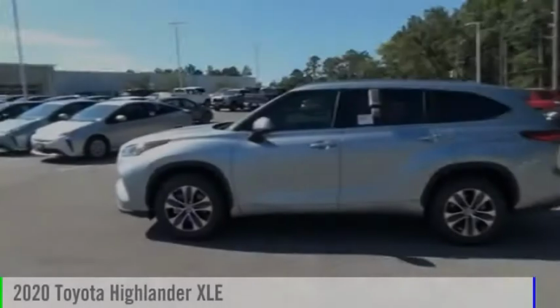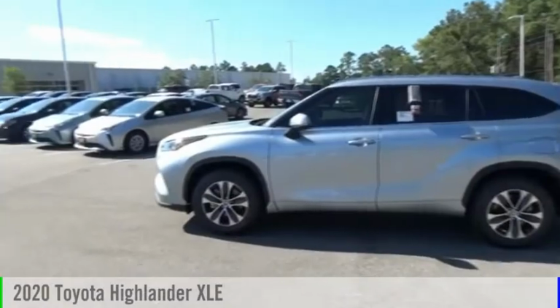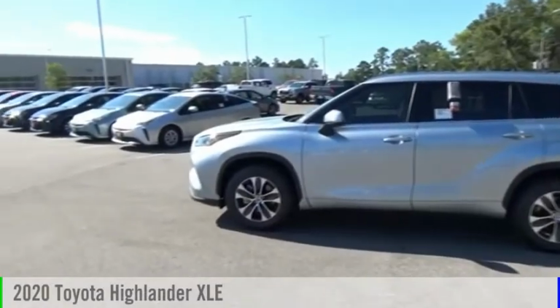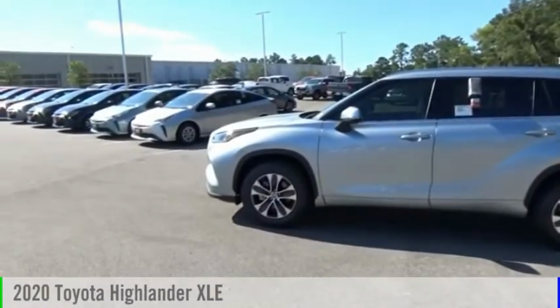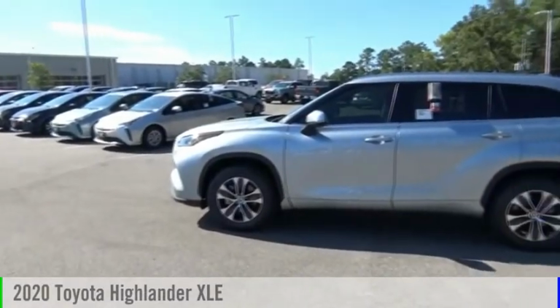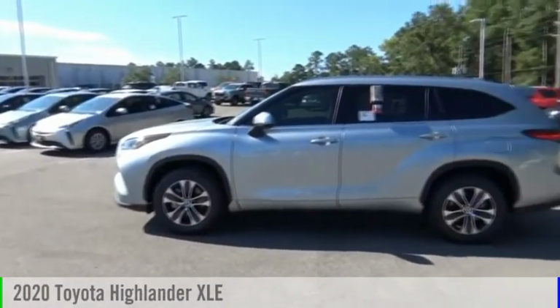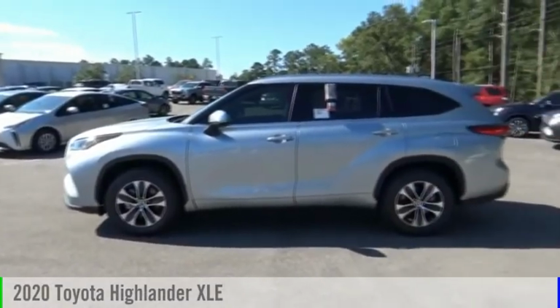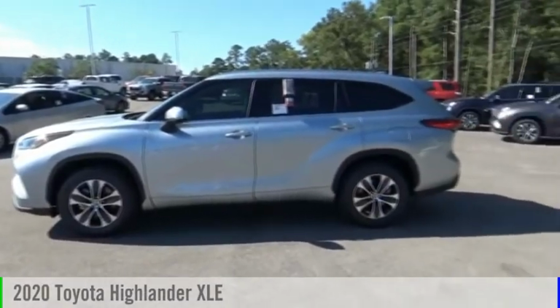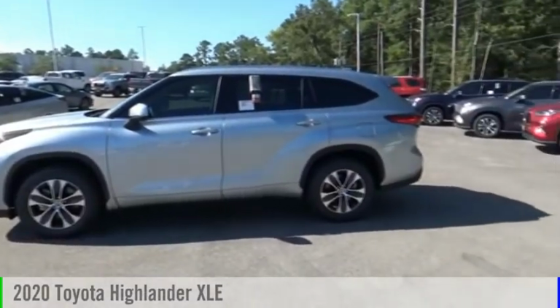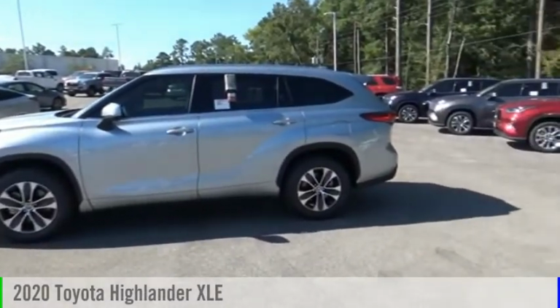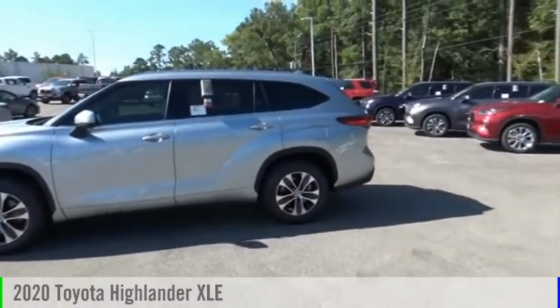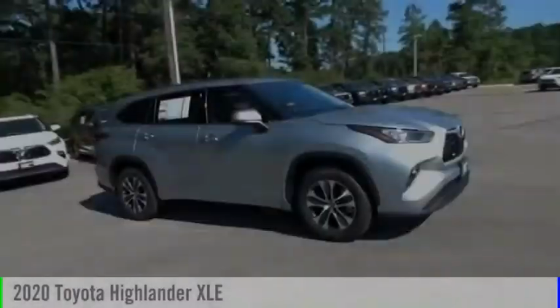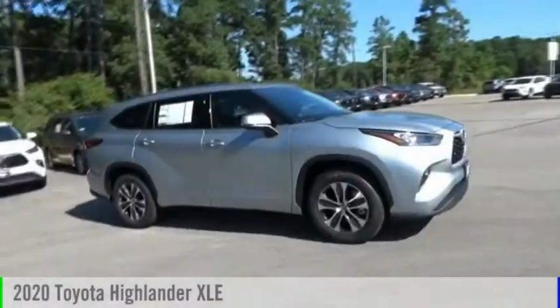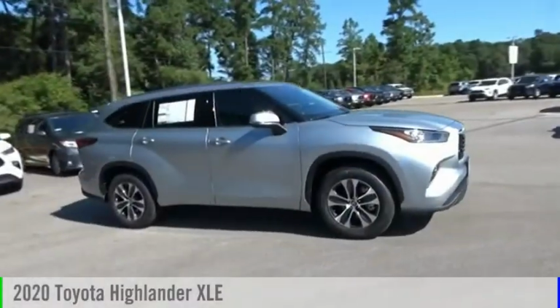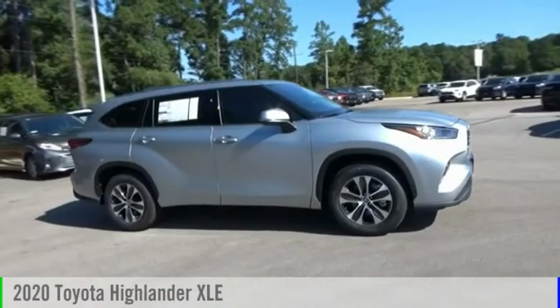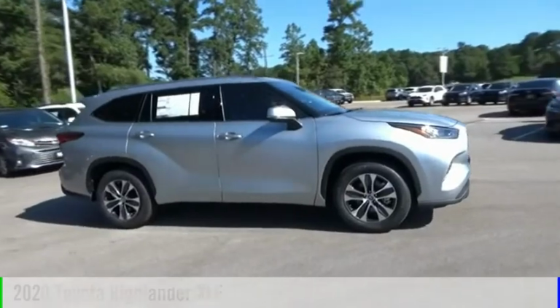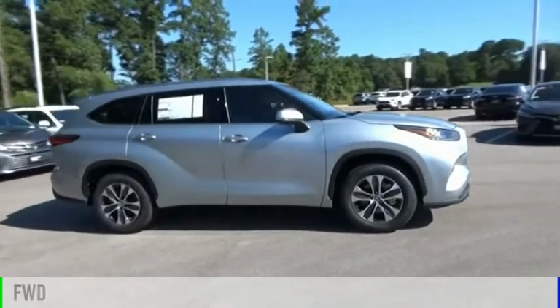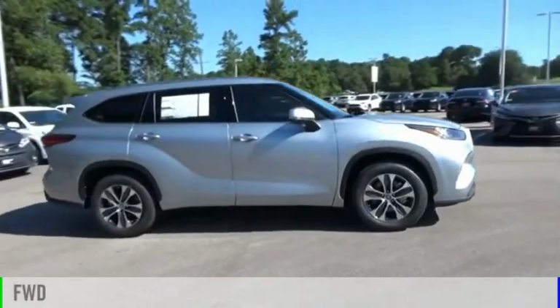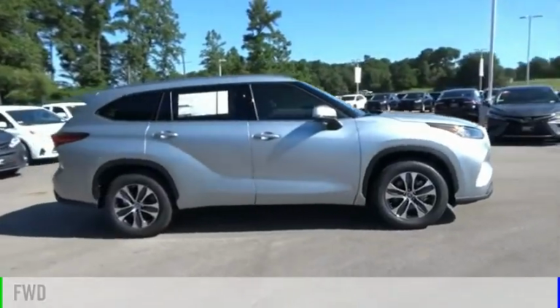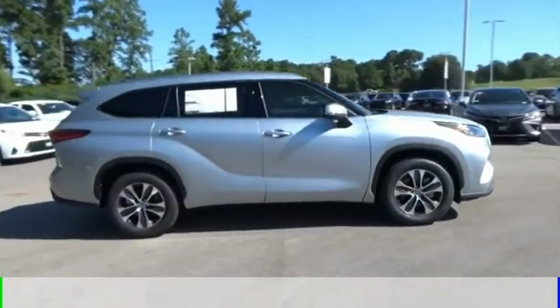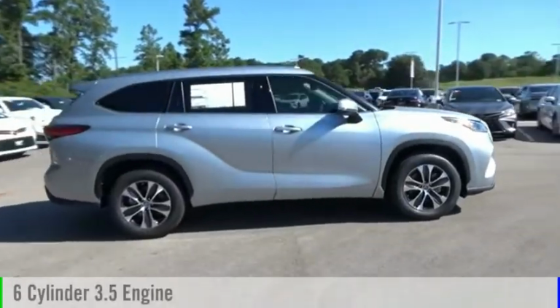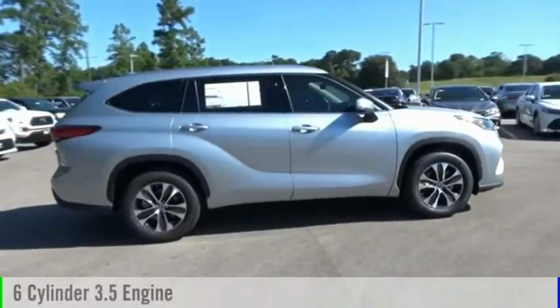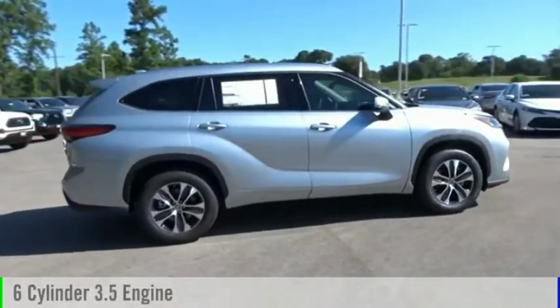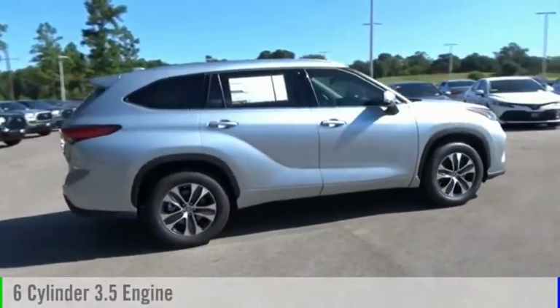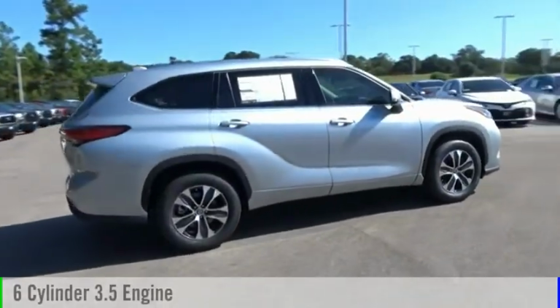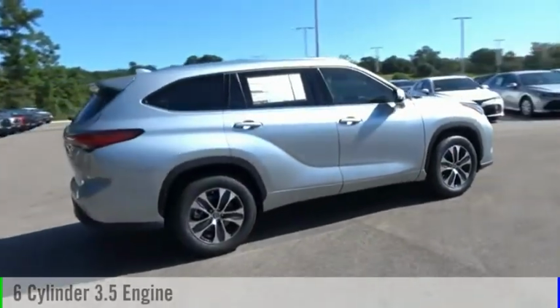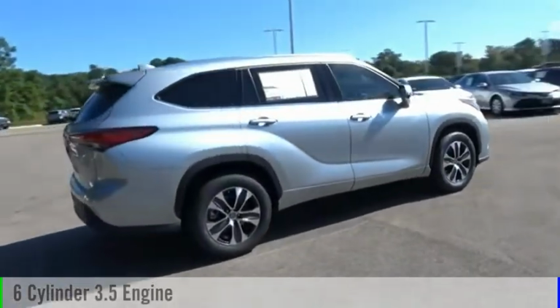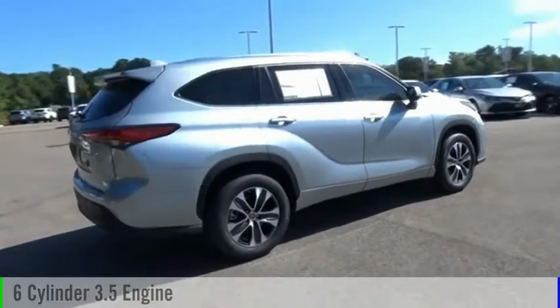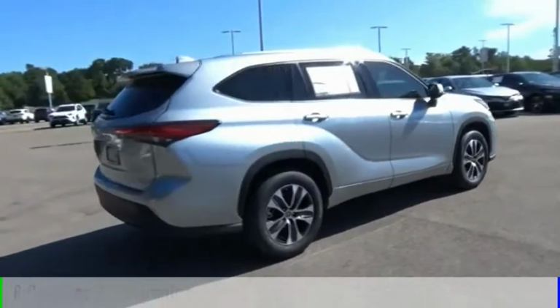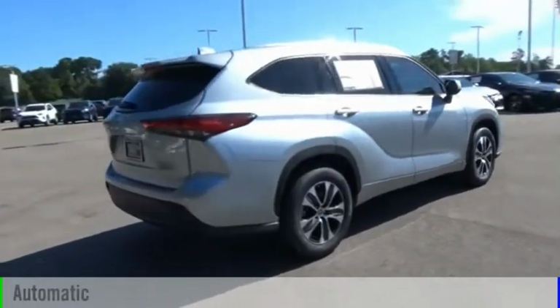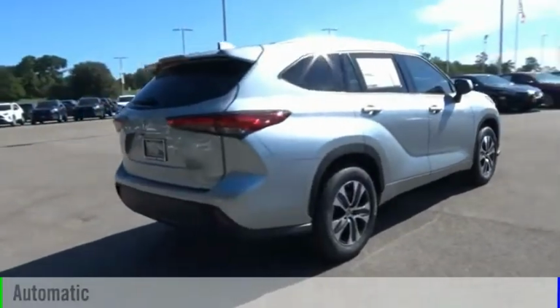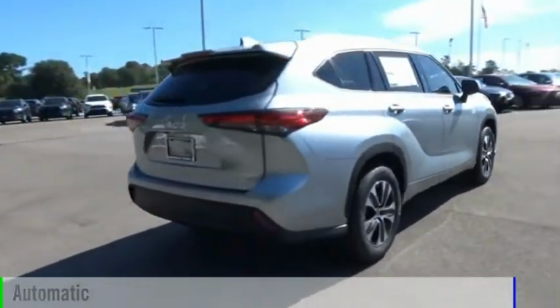Looking for the right vehicle? Check out the 2020 Highlander. This vehicle is powered by a front-wheel drive, six-cylinder, 3.5-liter engine, and comes with an automatic transmission.